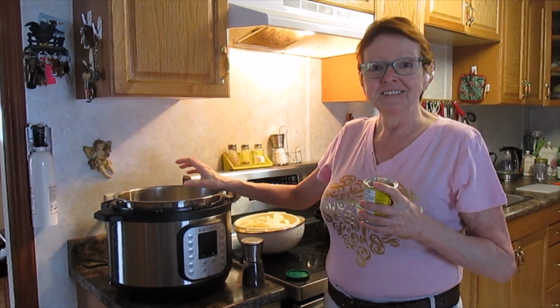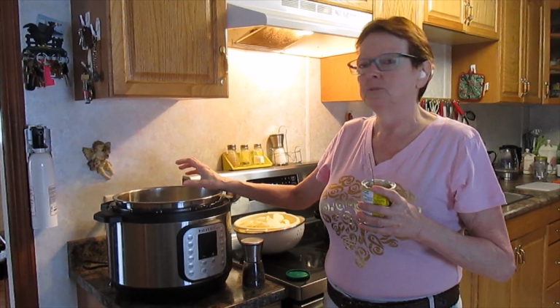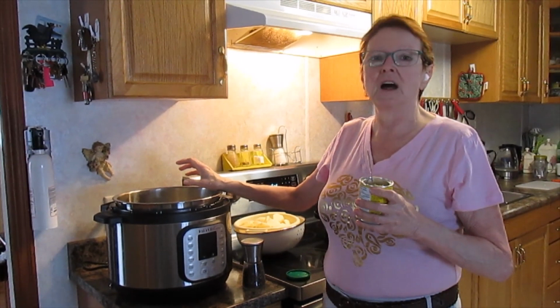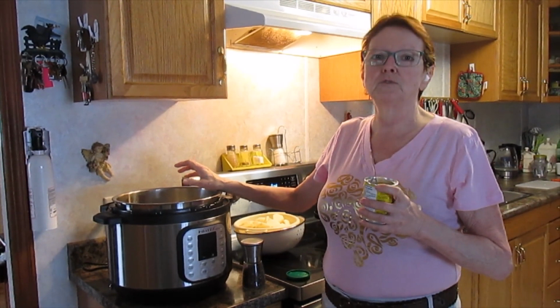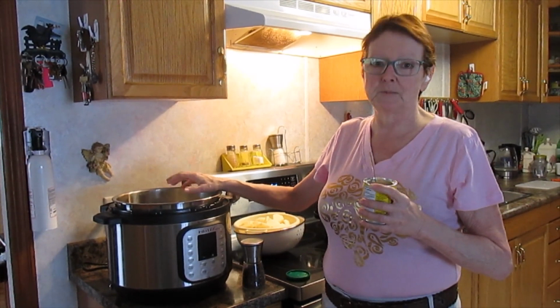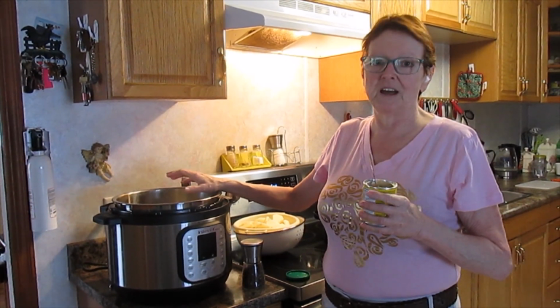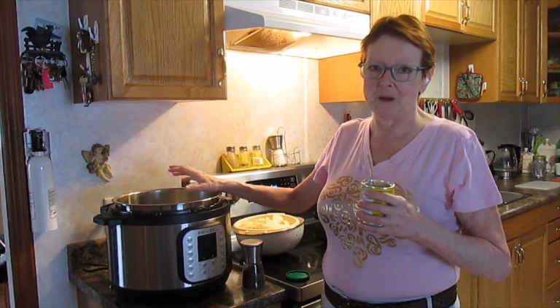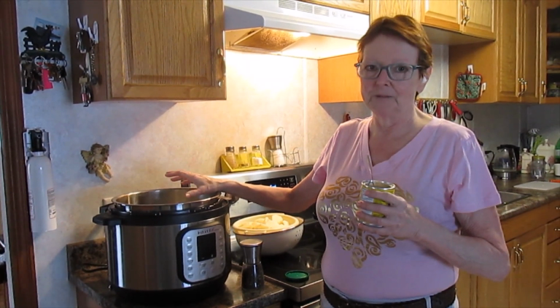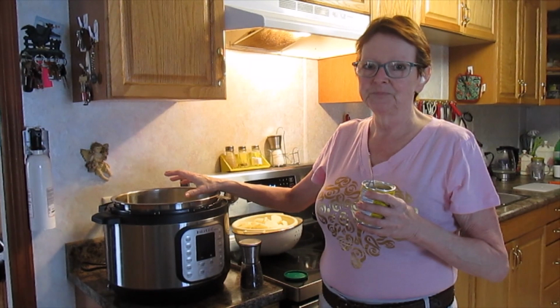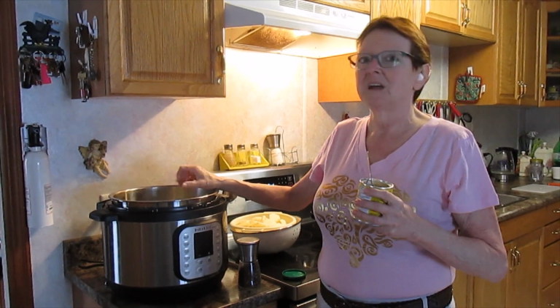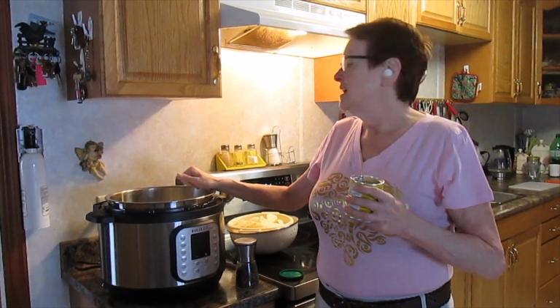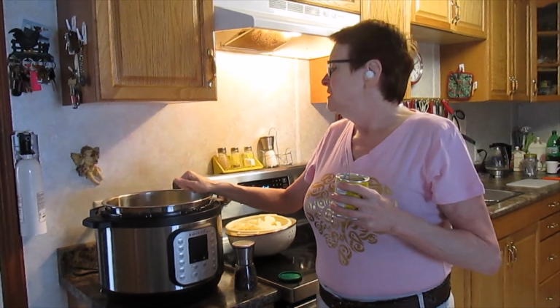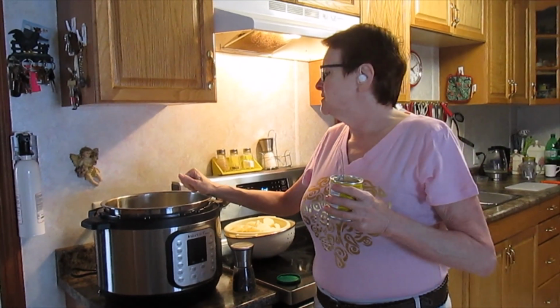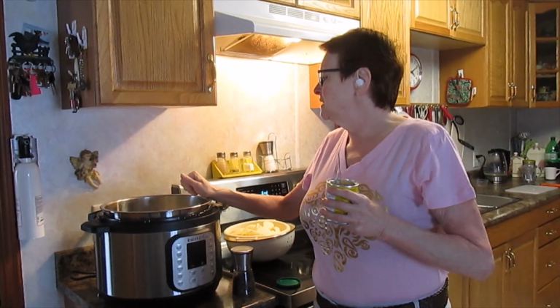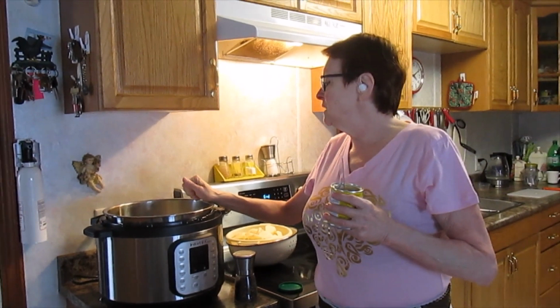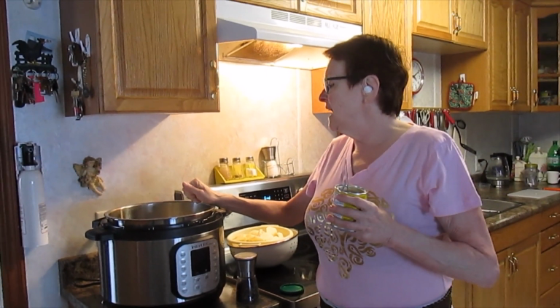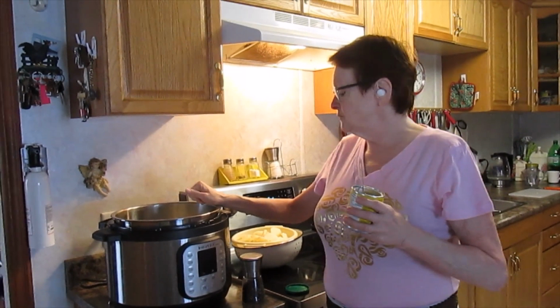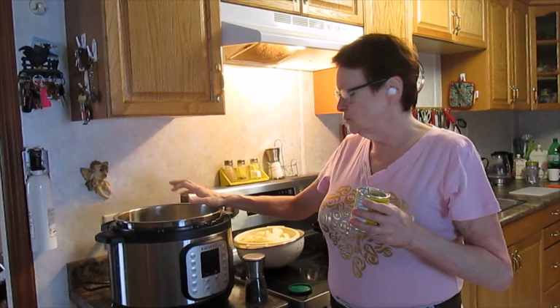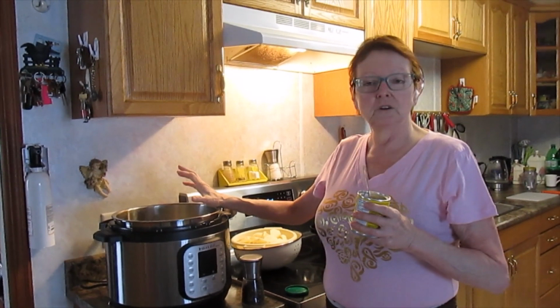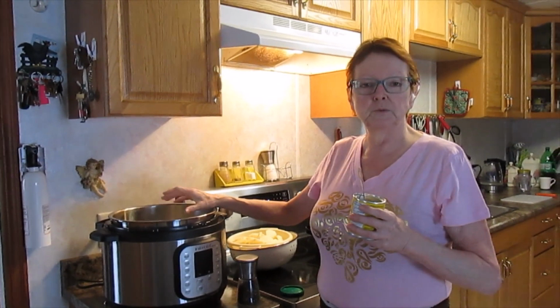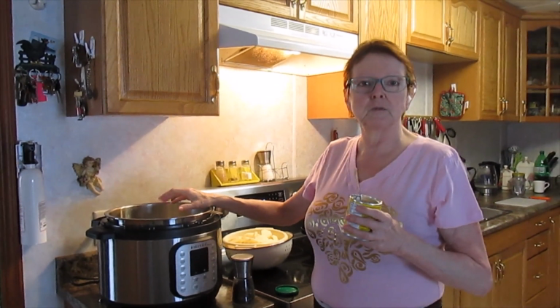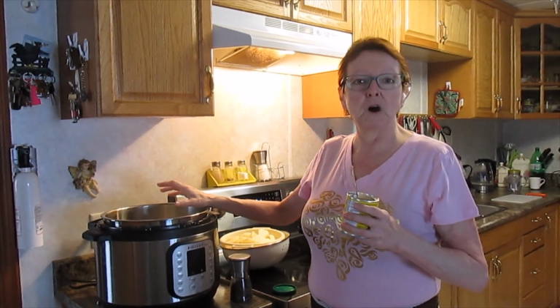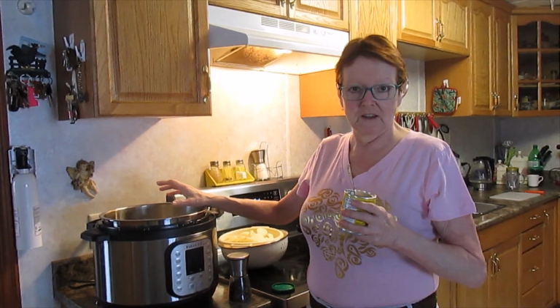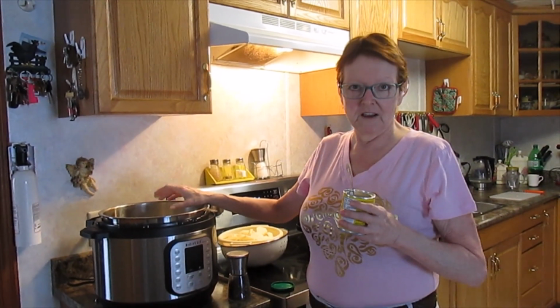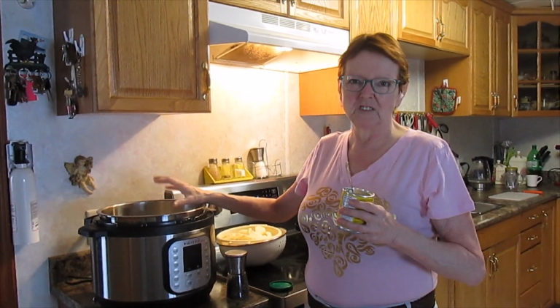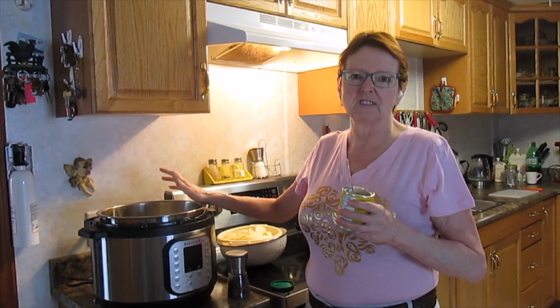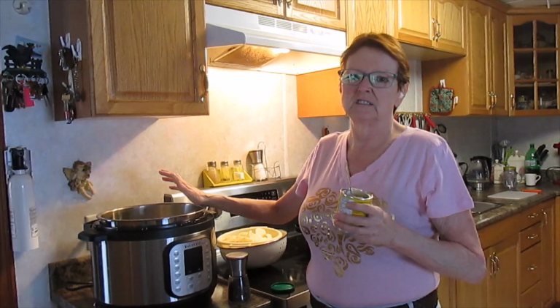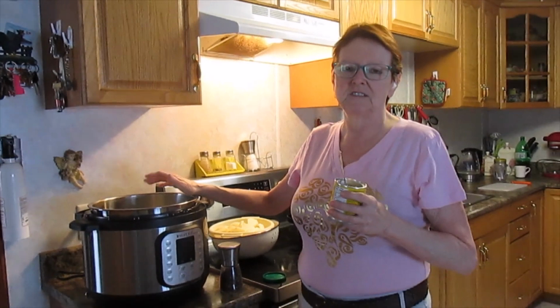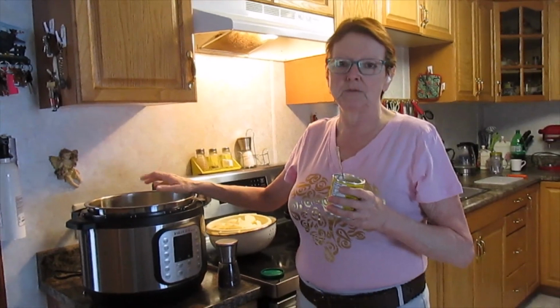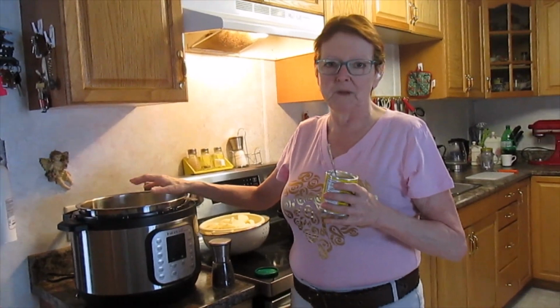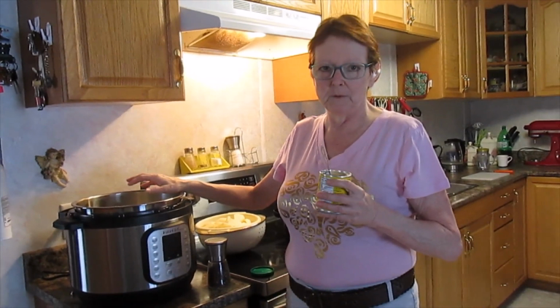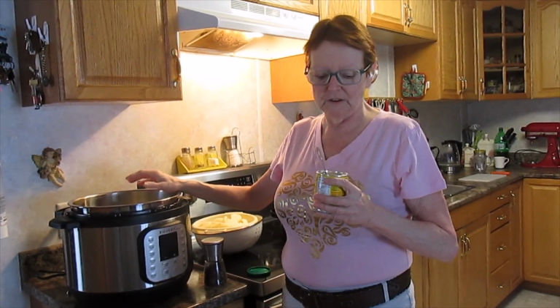I'll have the recipe on the bottom. Then we're going to put some butter in there, like just a tablespoon maybe of butter.